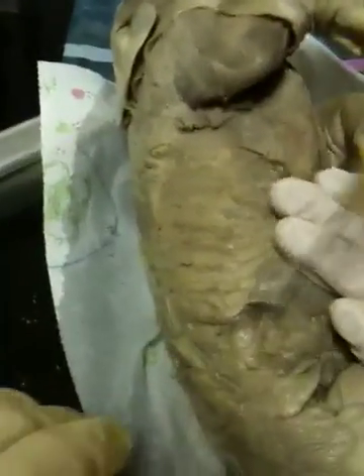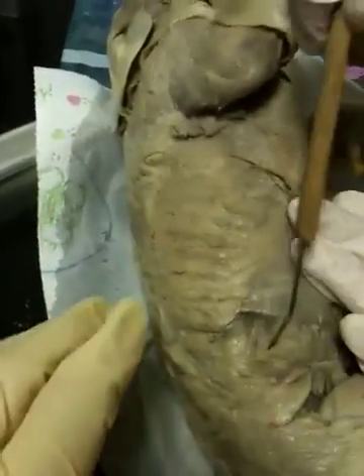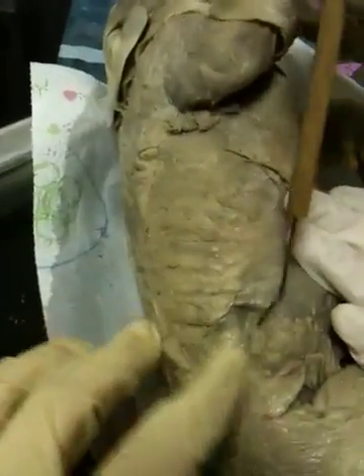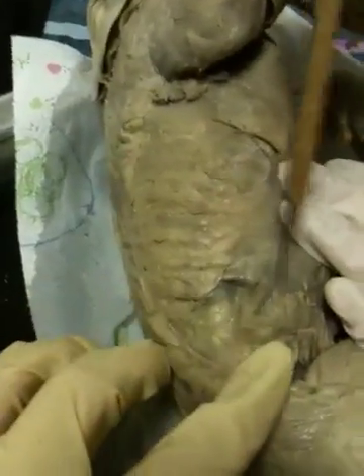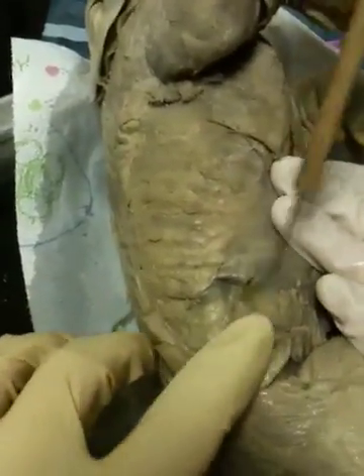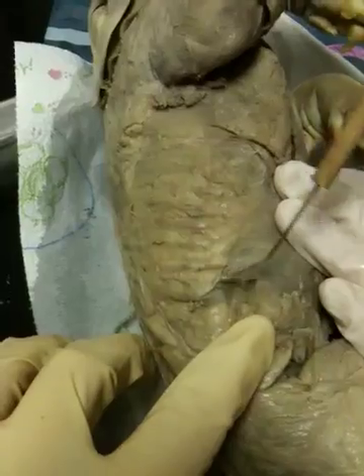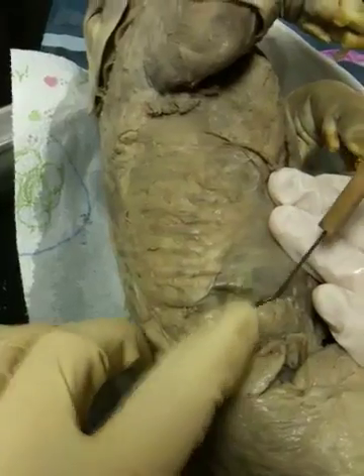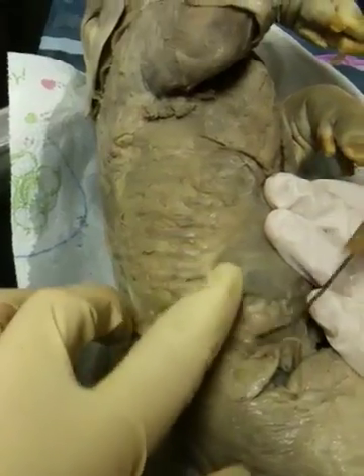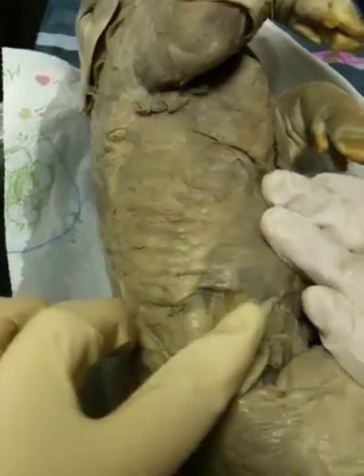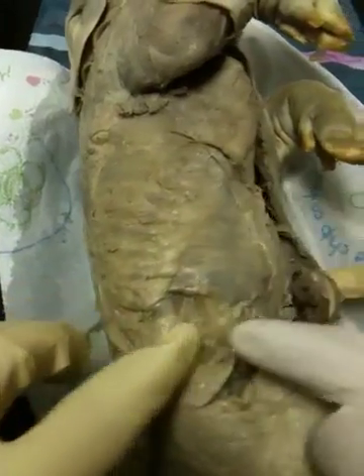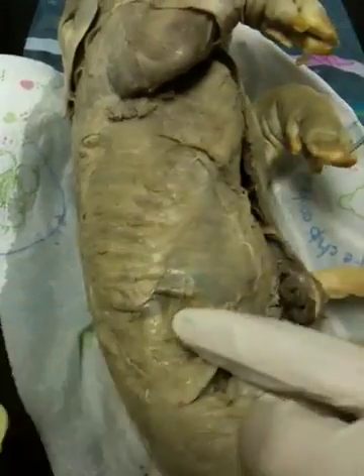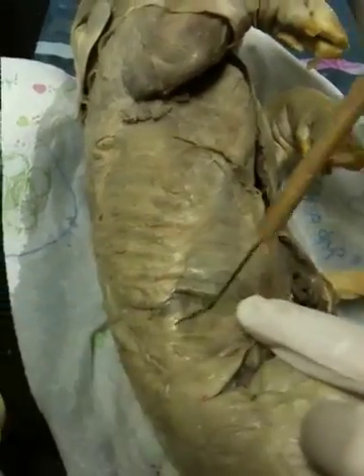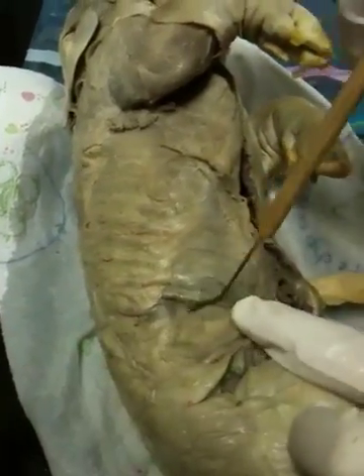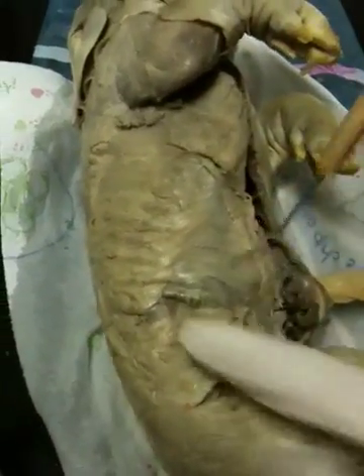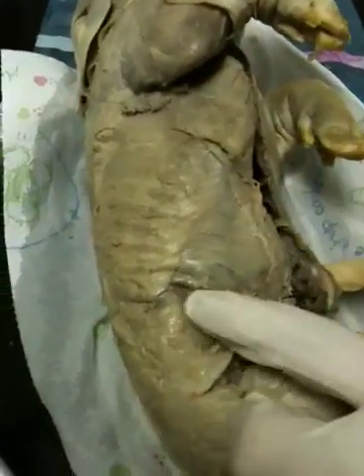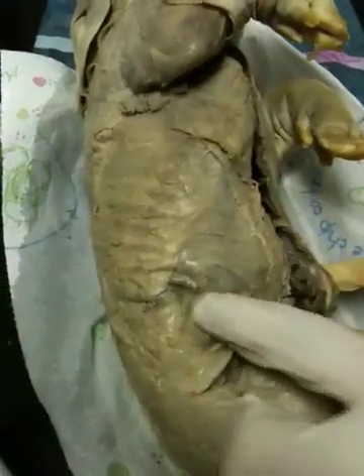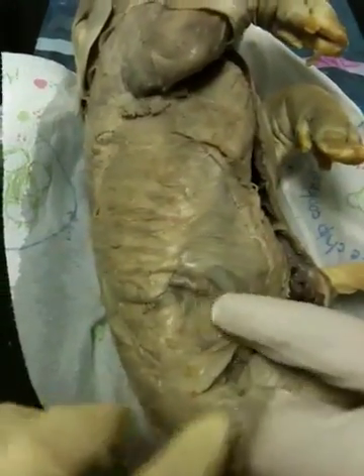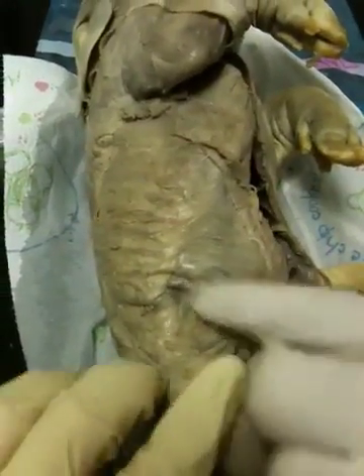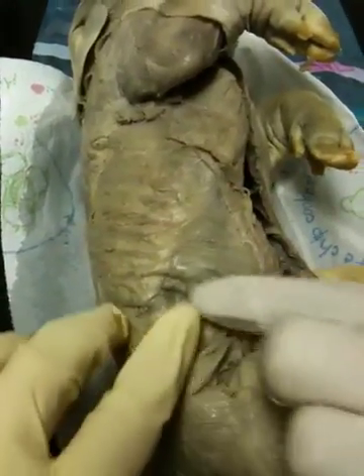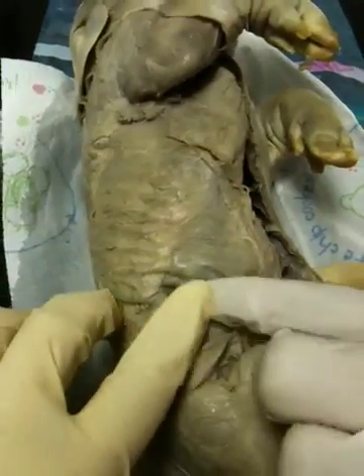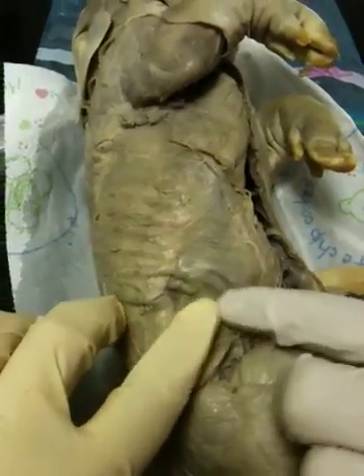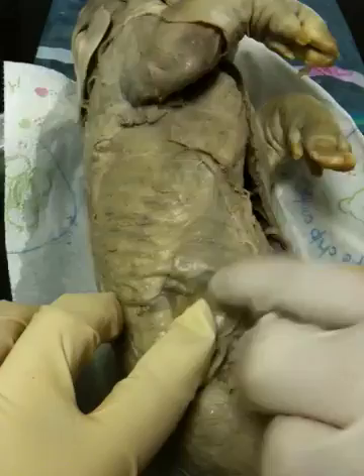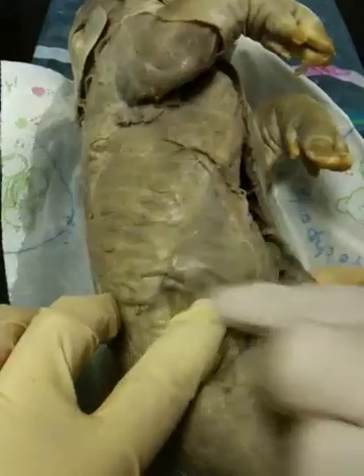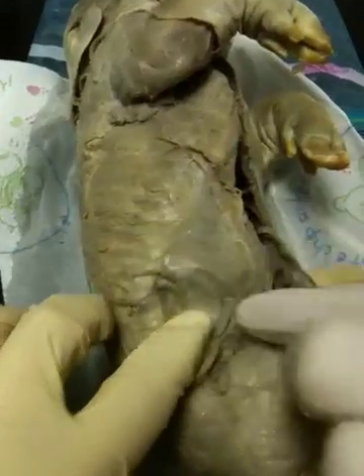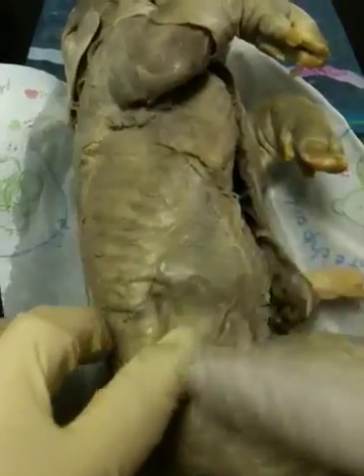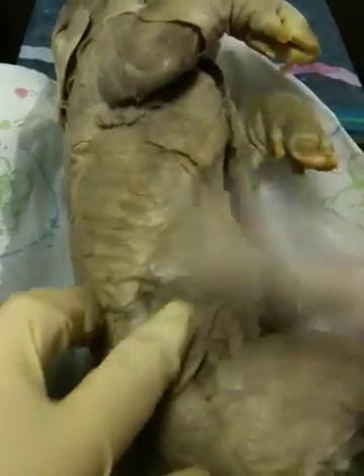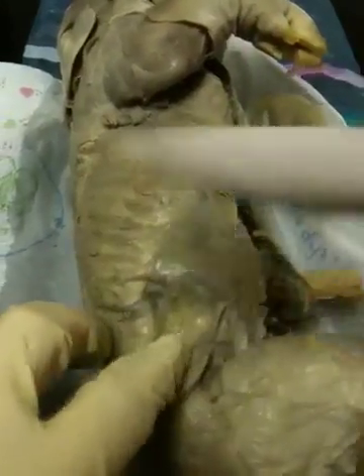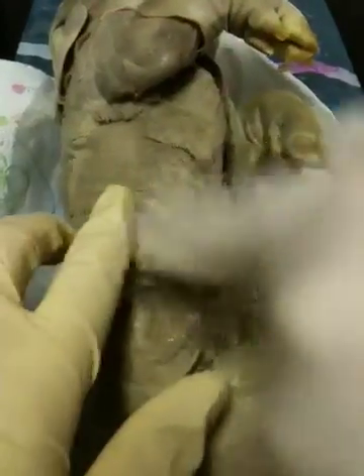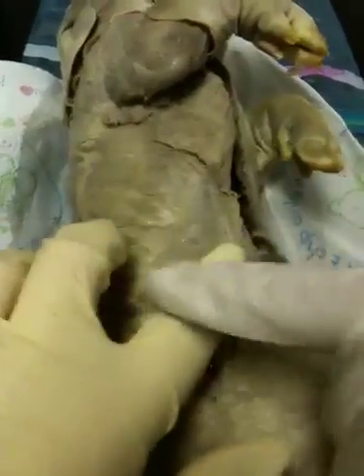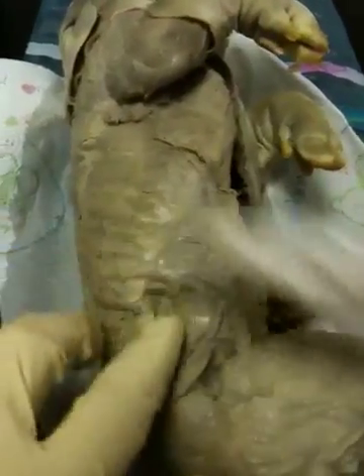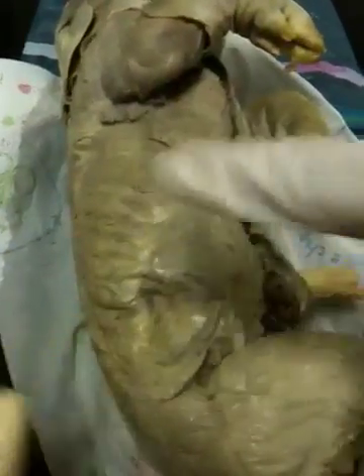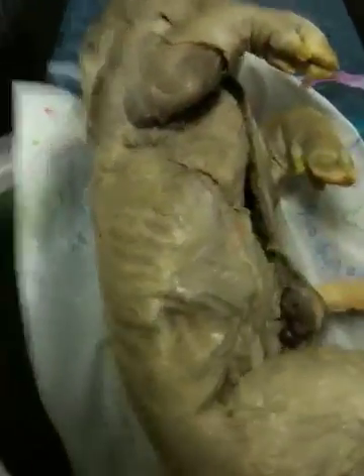This is the external oblique, this area right here. You can feel the muscles running — it runs this direction, but you feel it best going this direction.